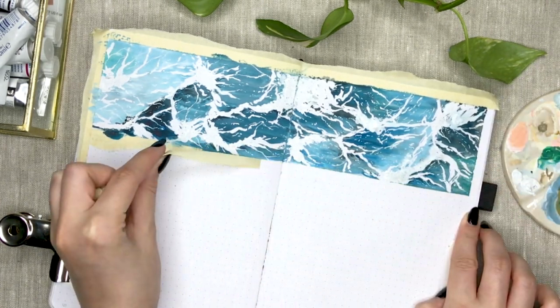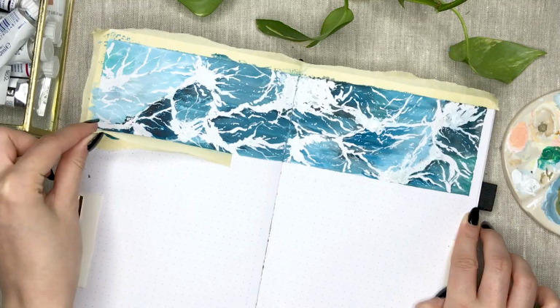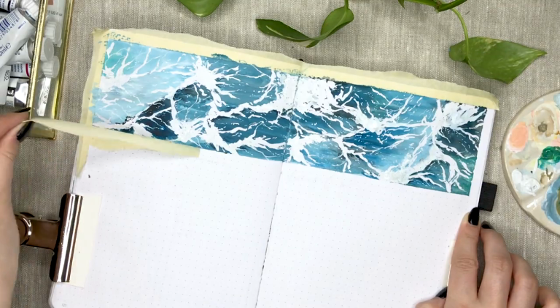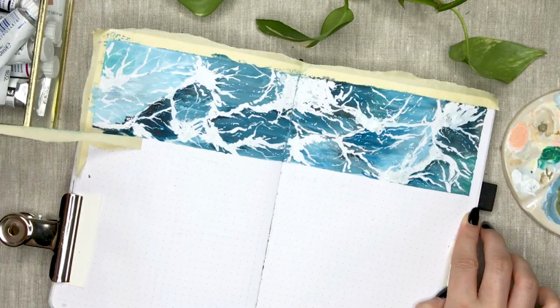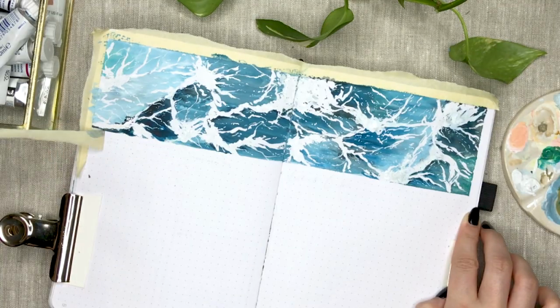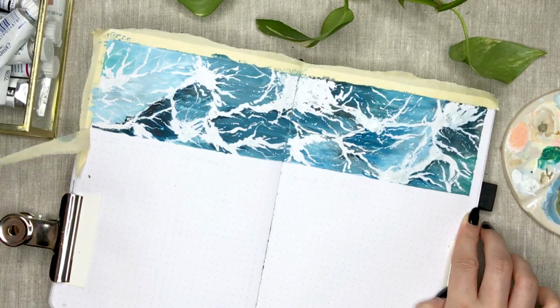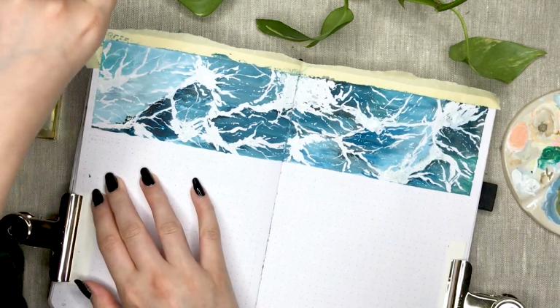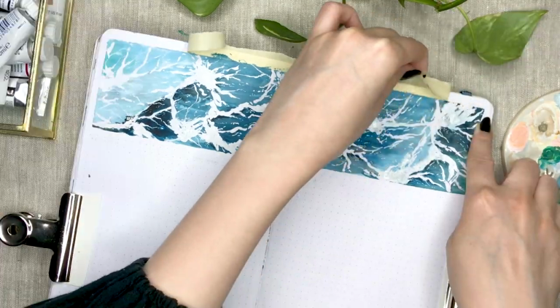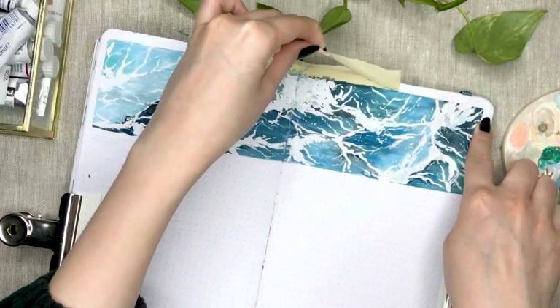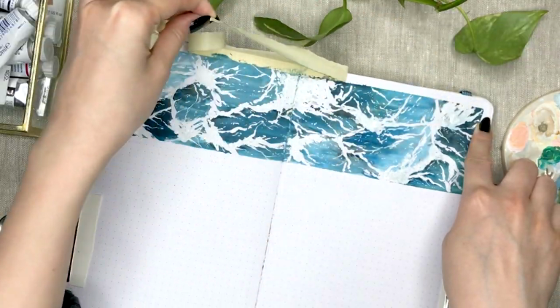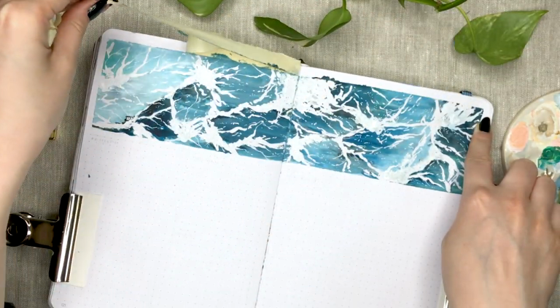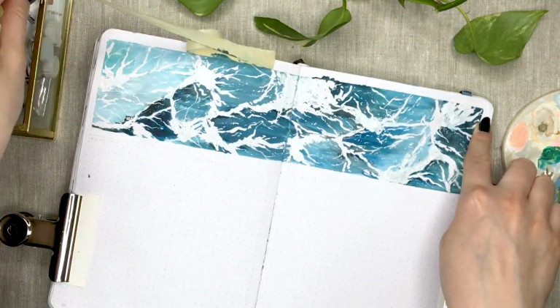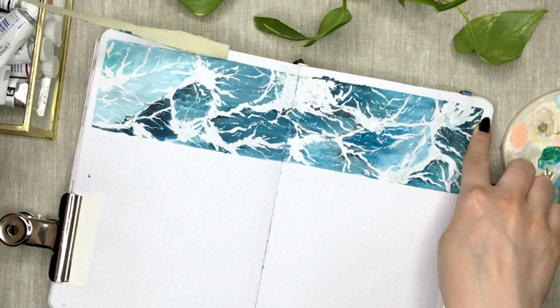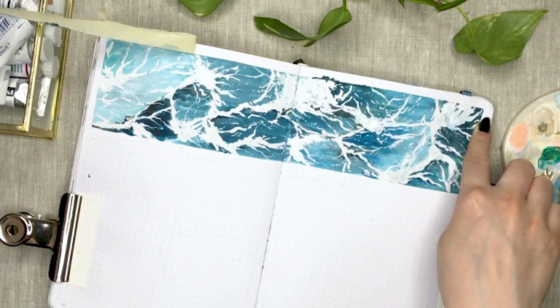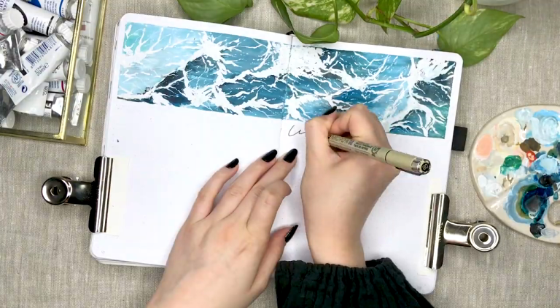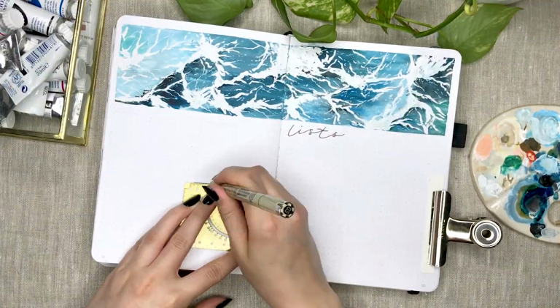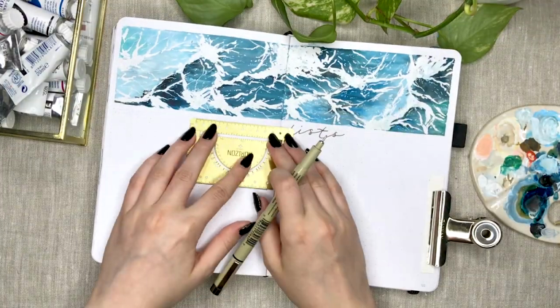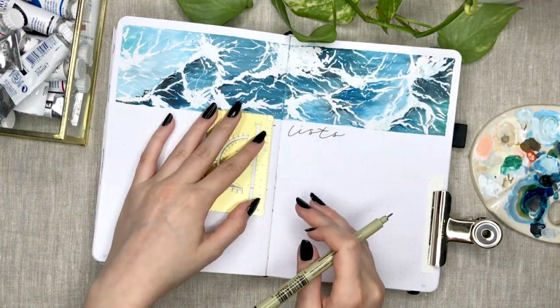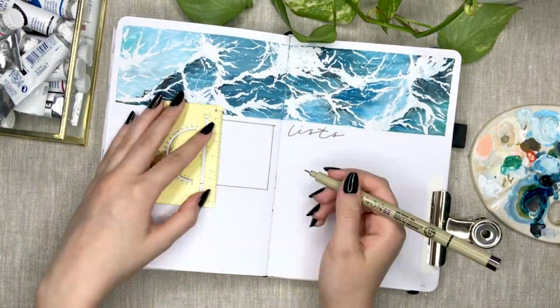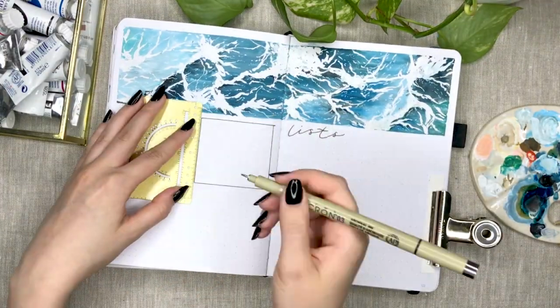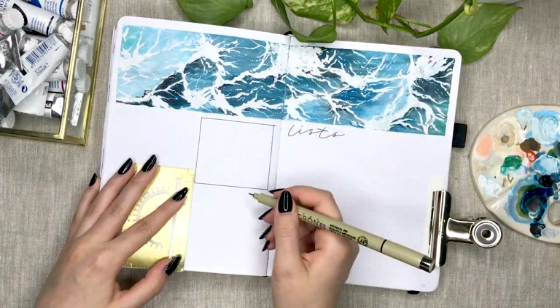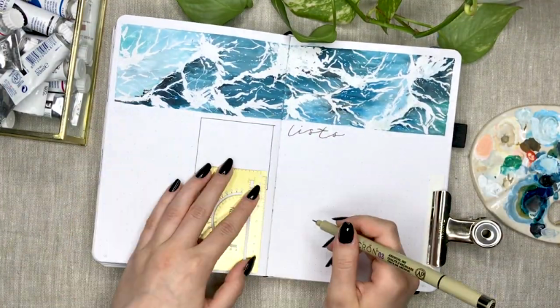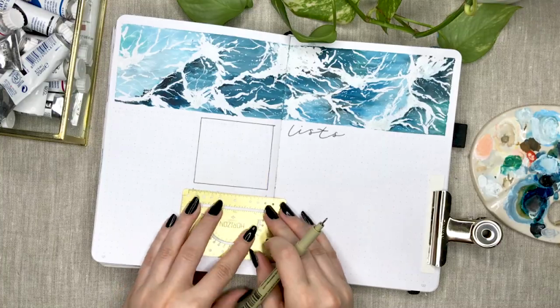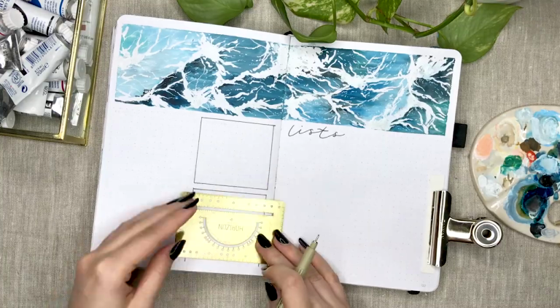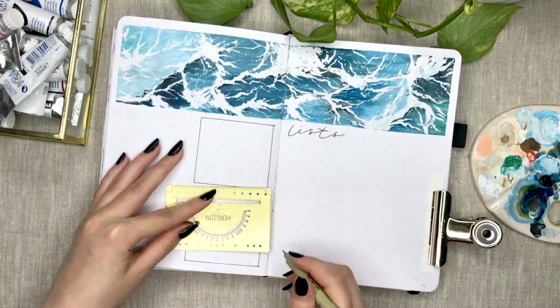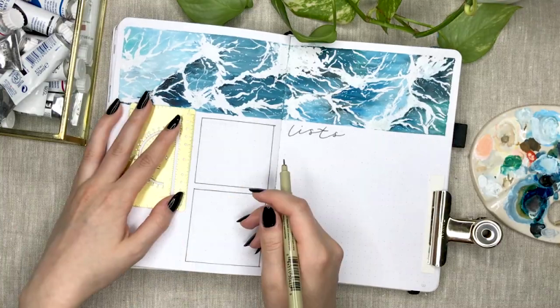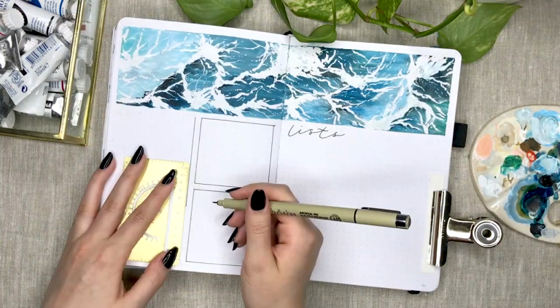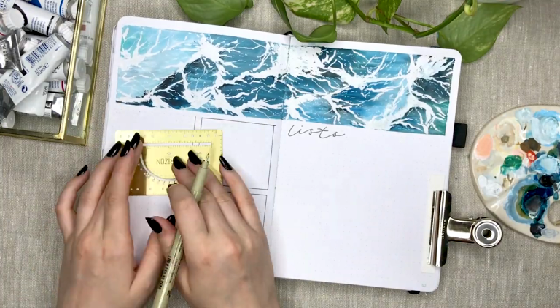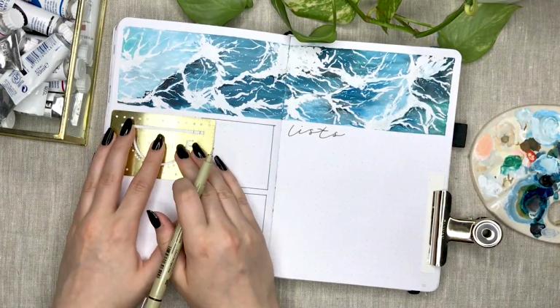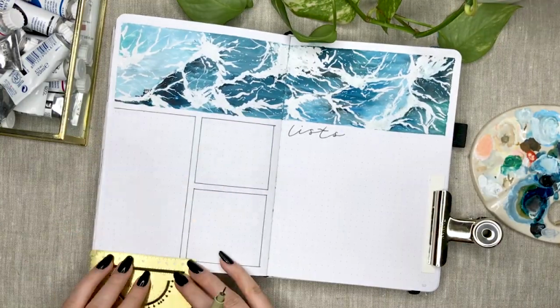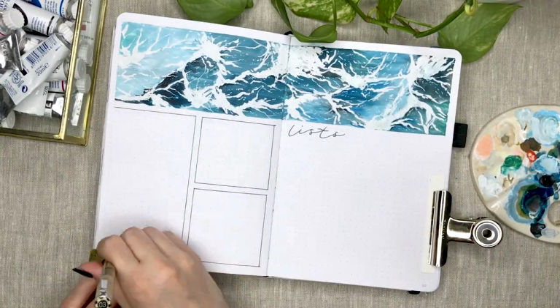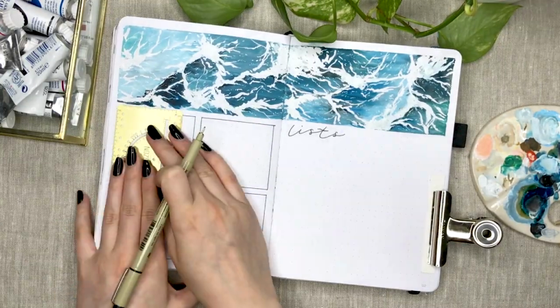This layout itself is exactly like the one I made for my May setup, having all of my lists on the right page and my spending on the left one.